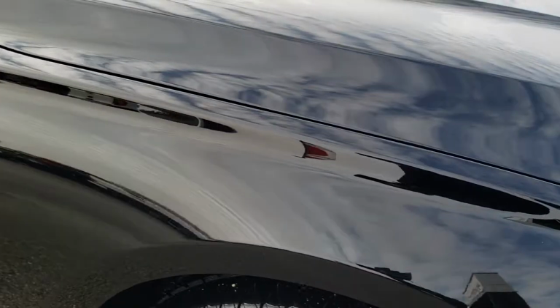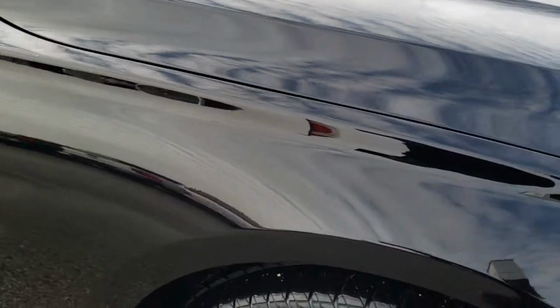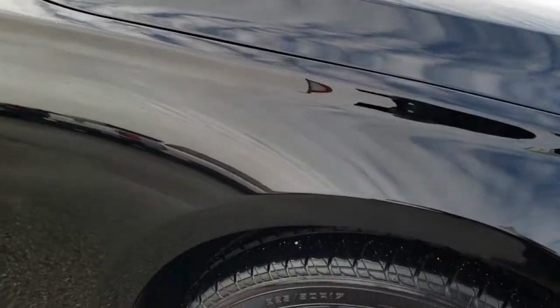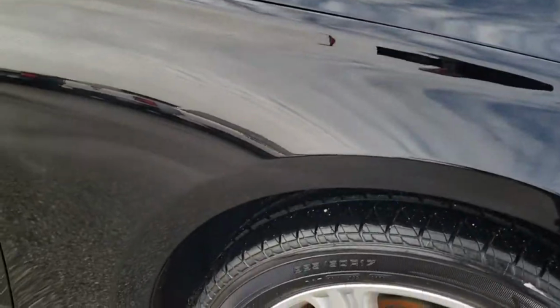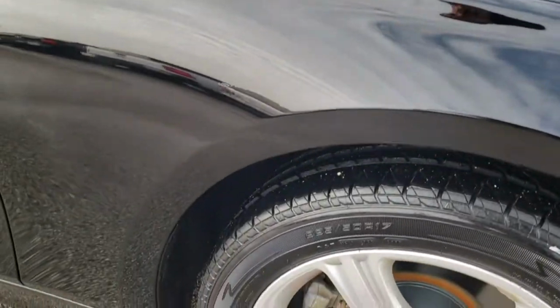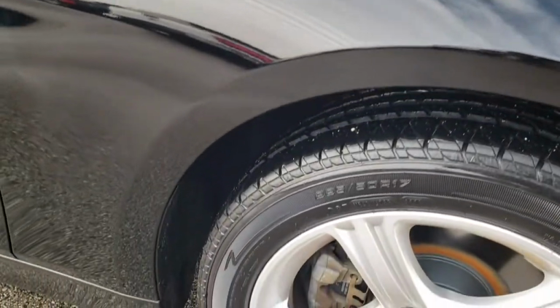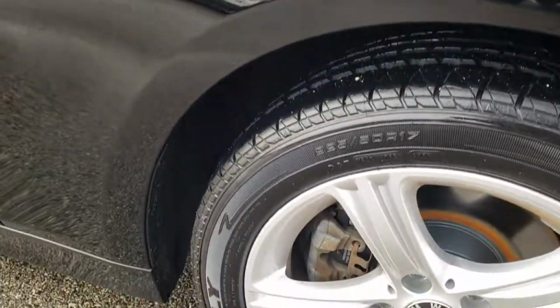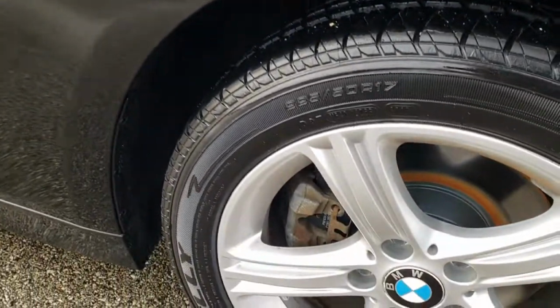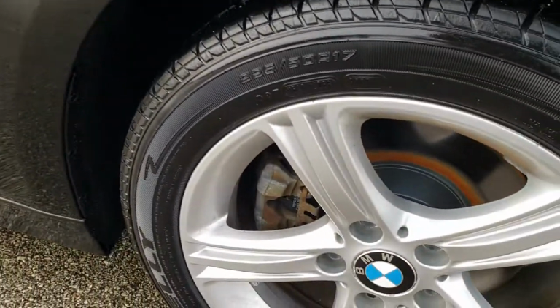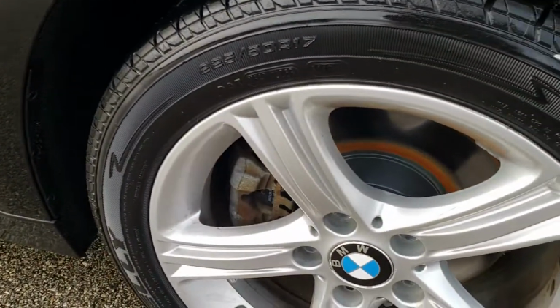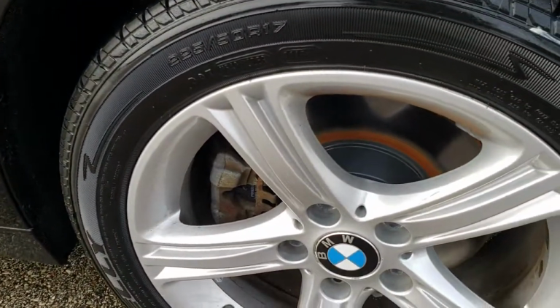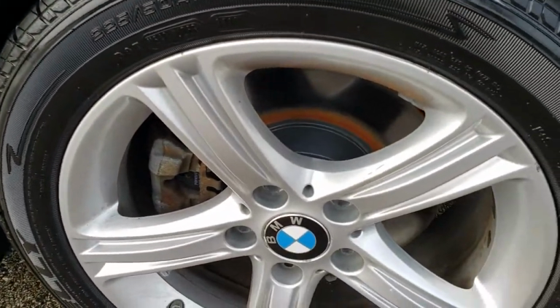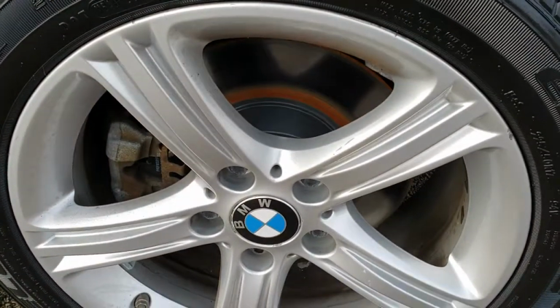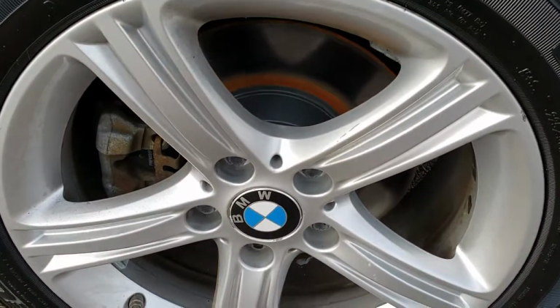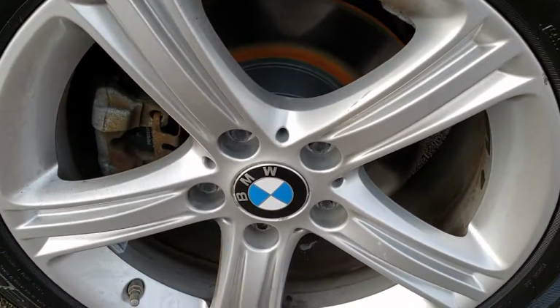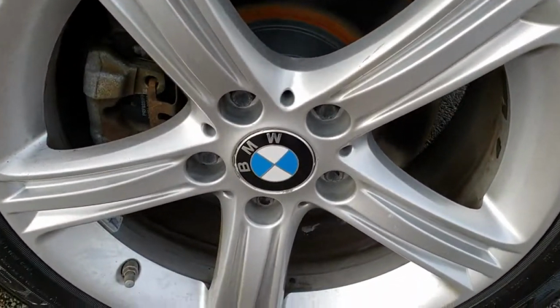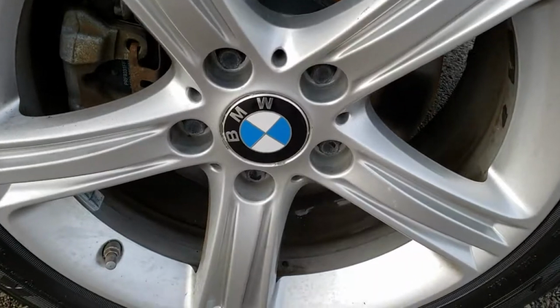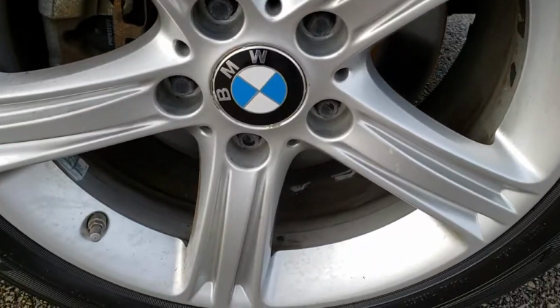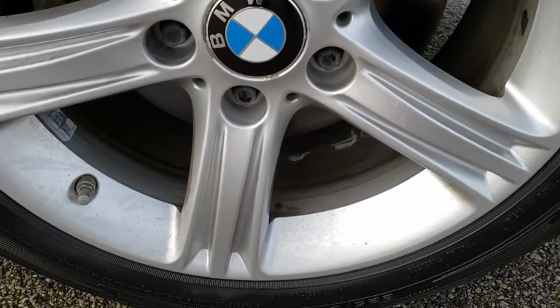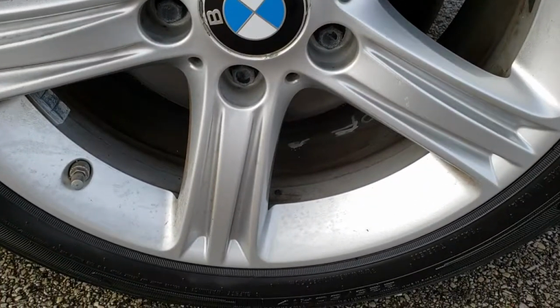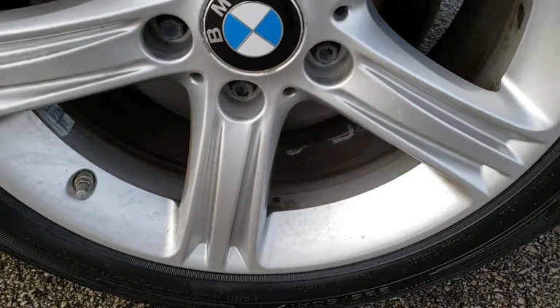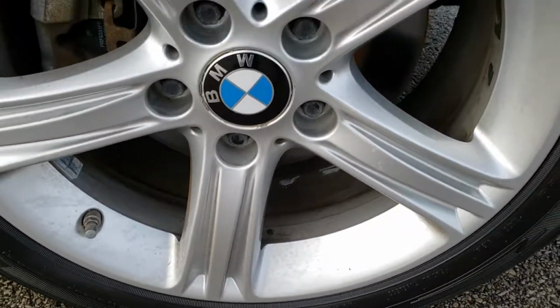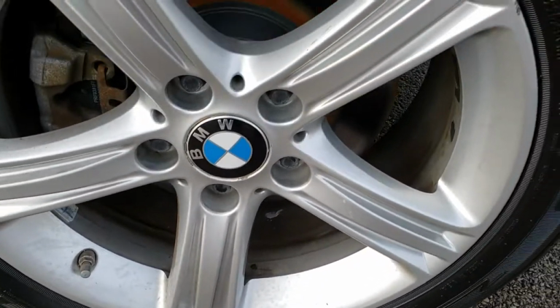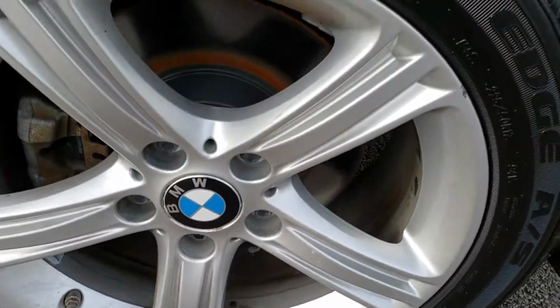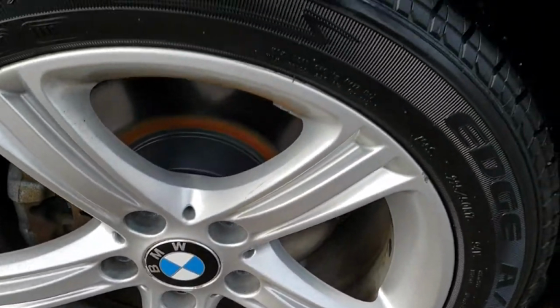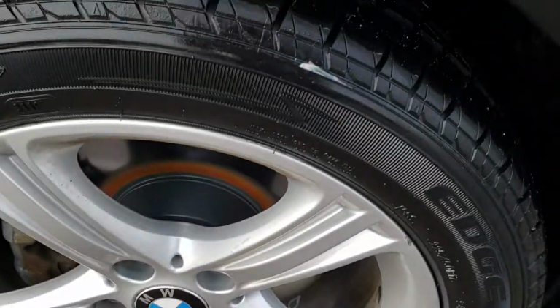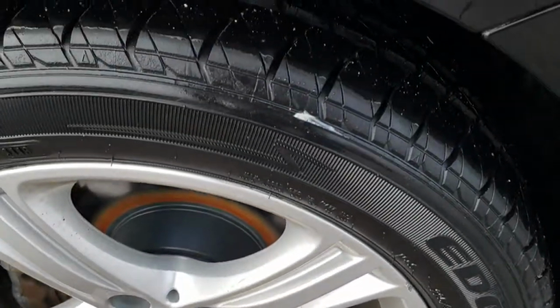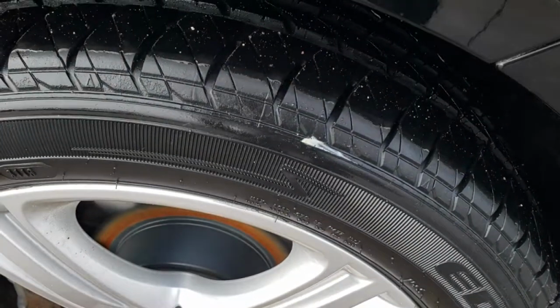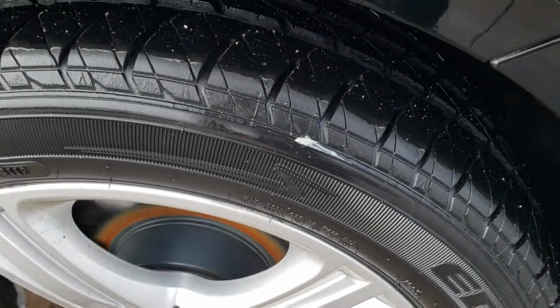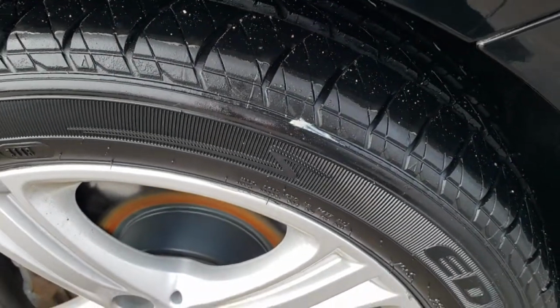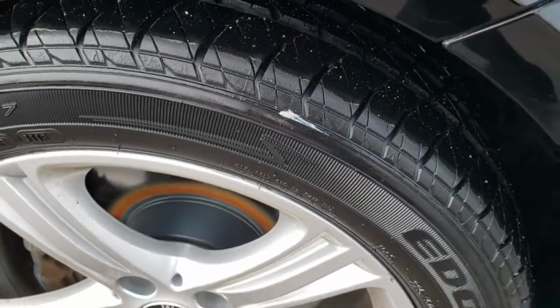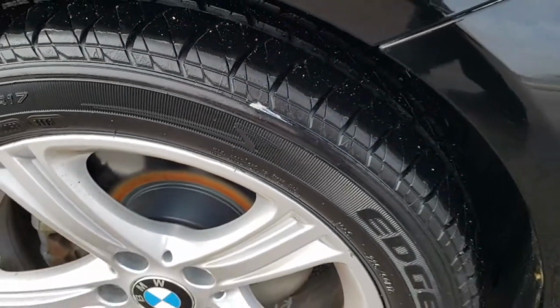The passenger side fender is in nice shape as well, and the passenger side rim is pretty clean too. That tire is brand new as well.